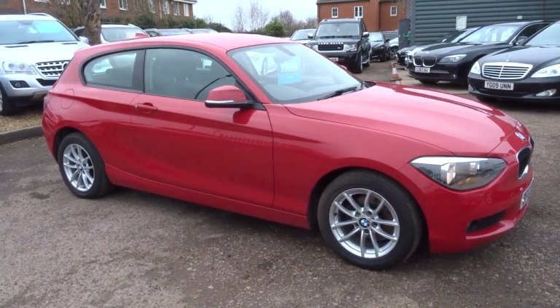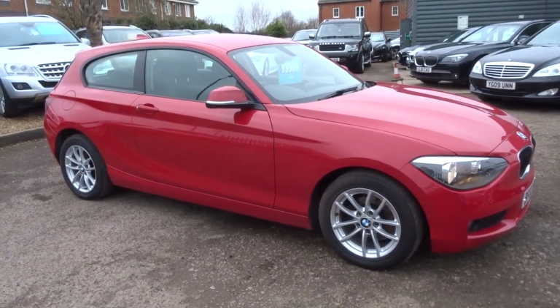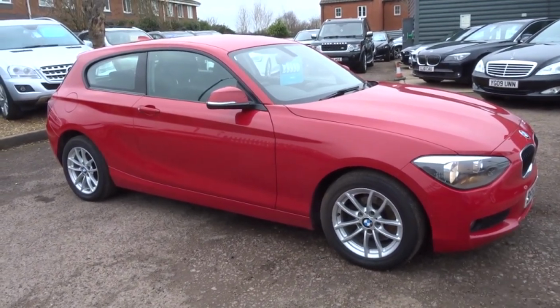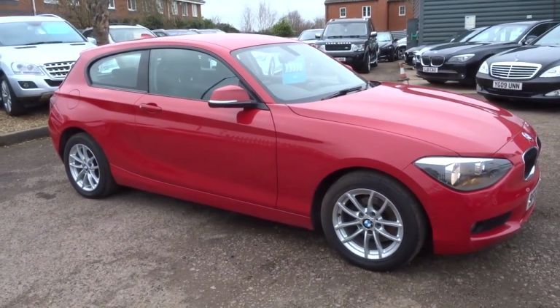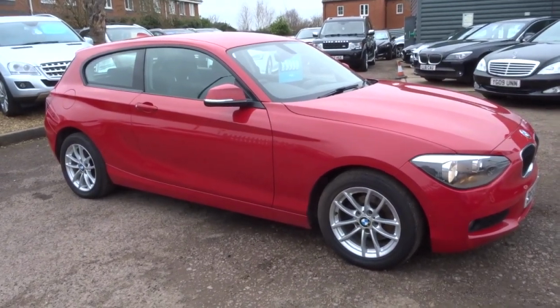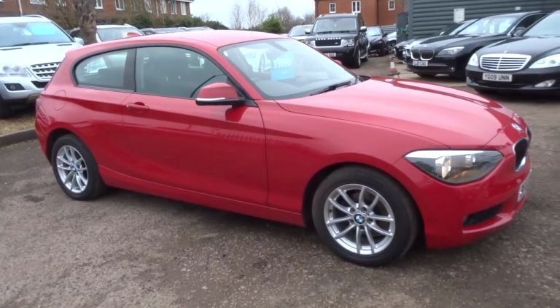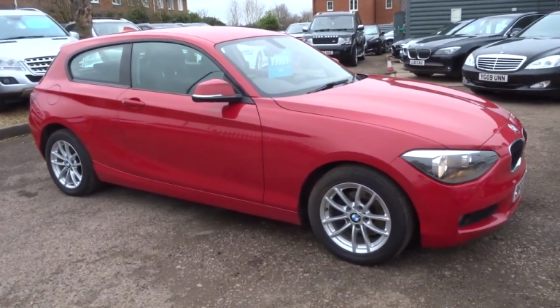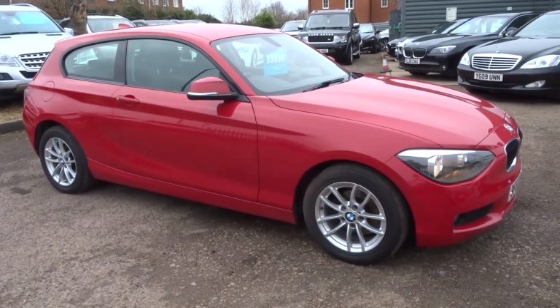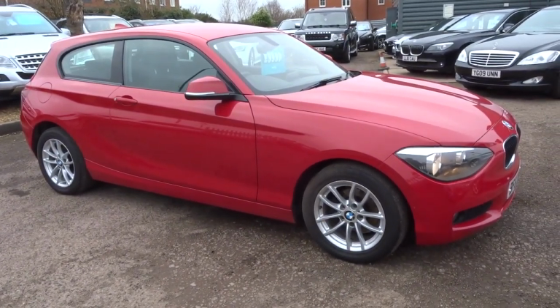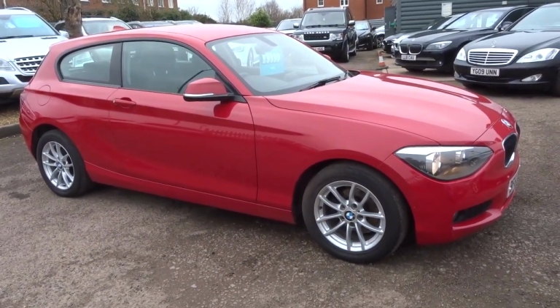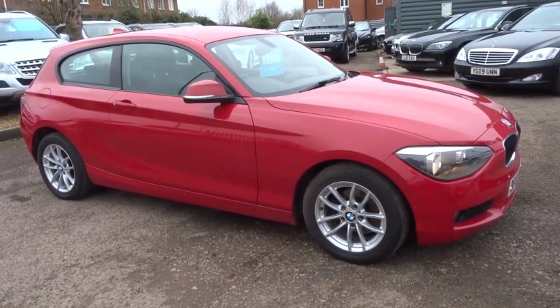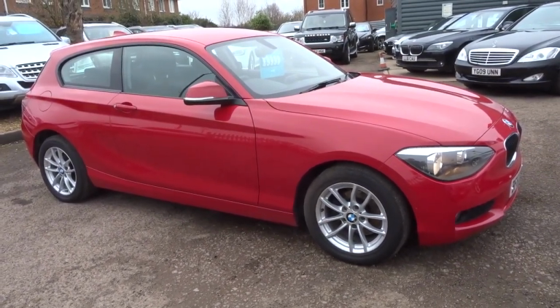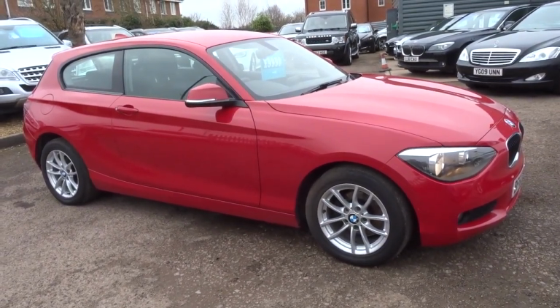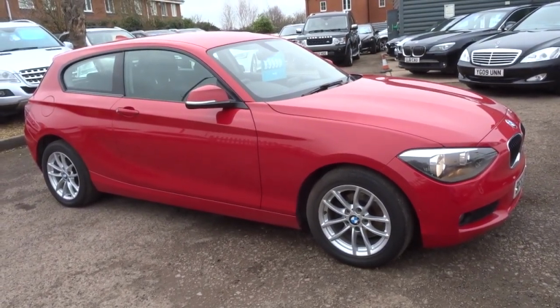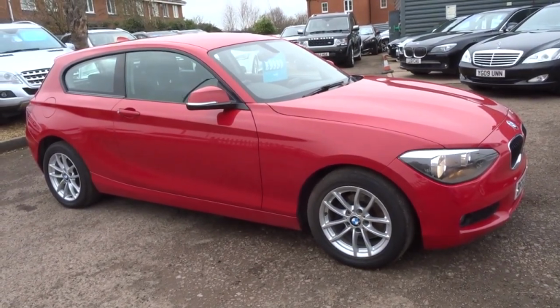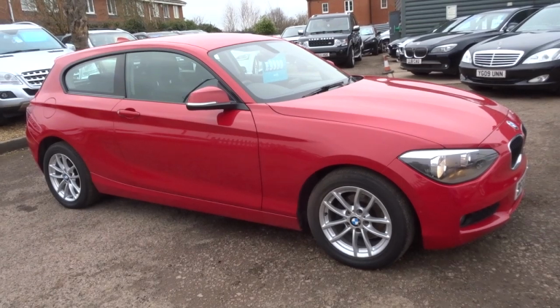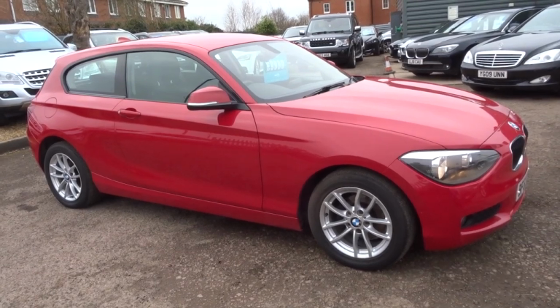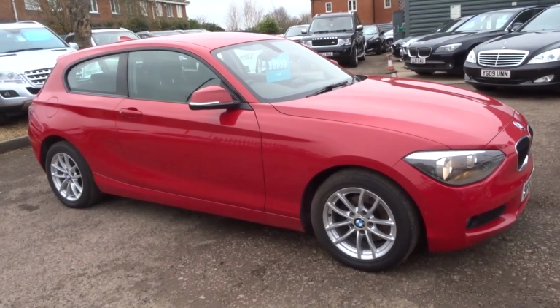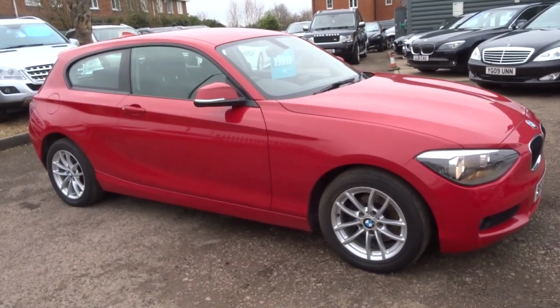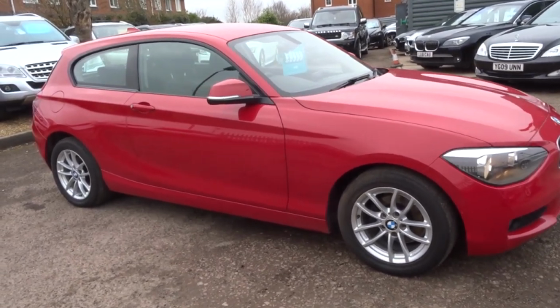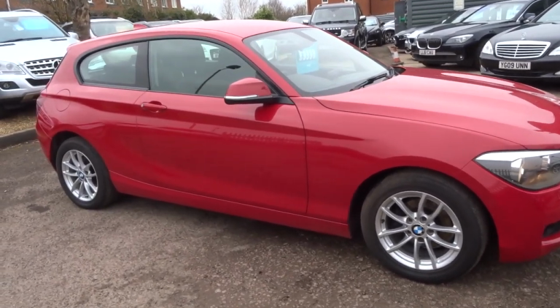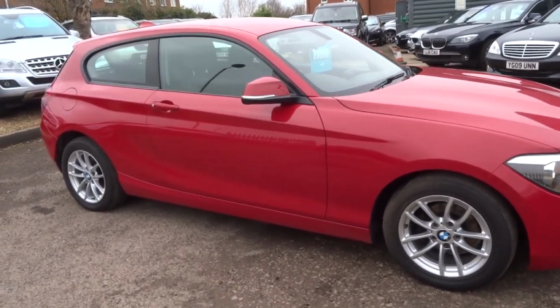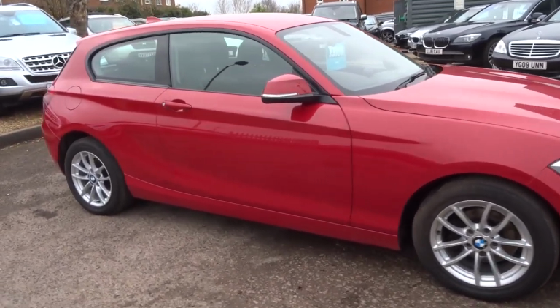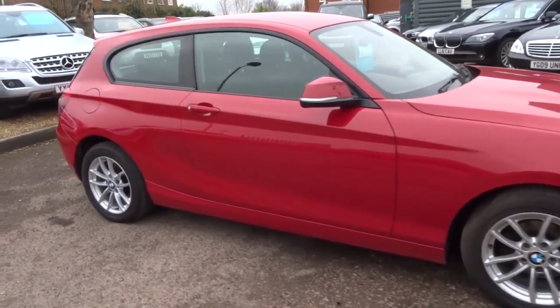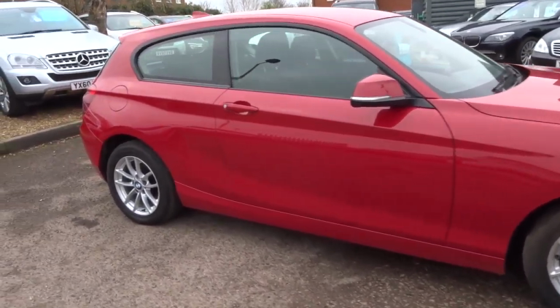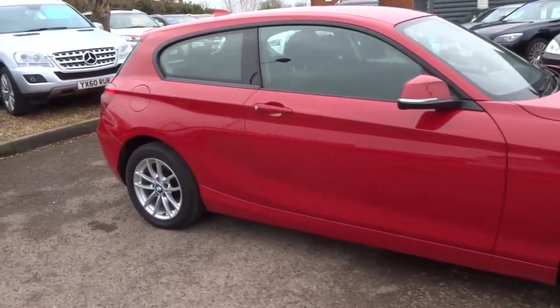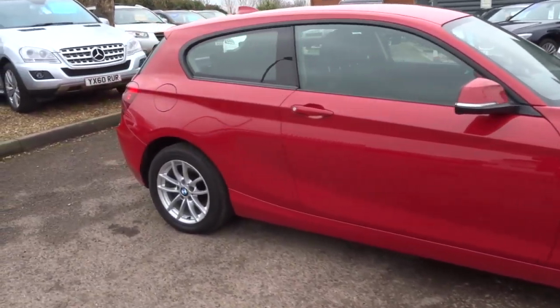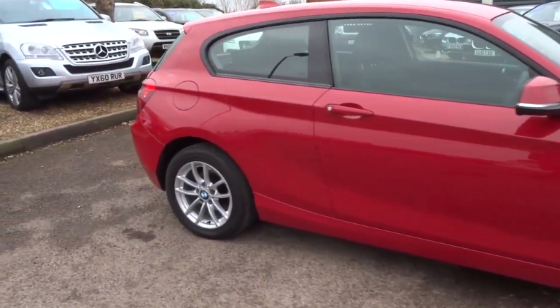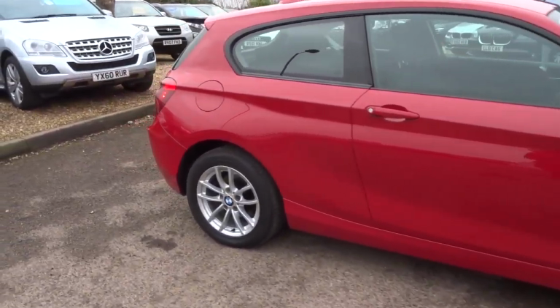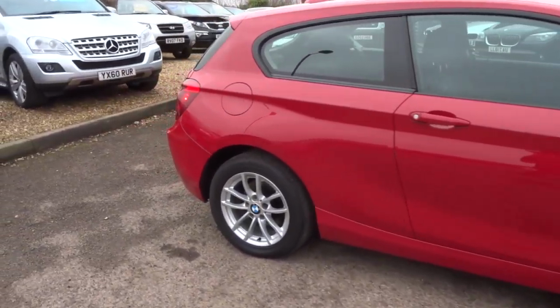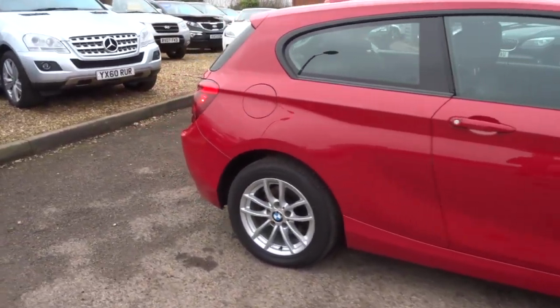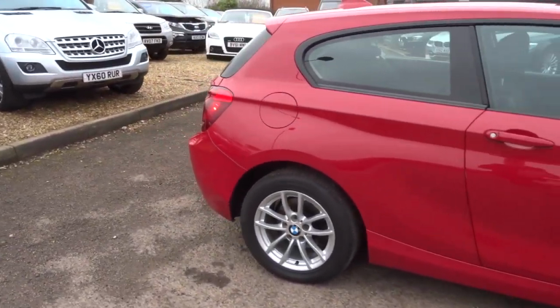Welcome to Country Car, my name is Tom. Here we have a lovely BMW 1 Series. This is a 116 — it's a petrol manual.